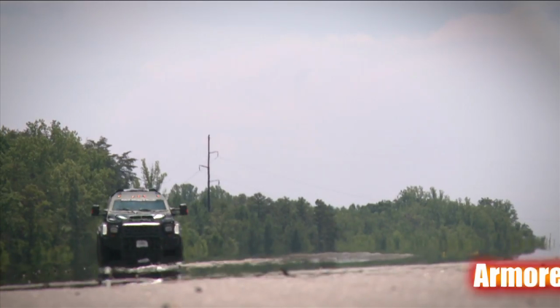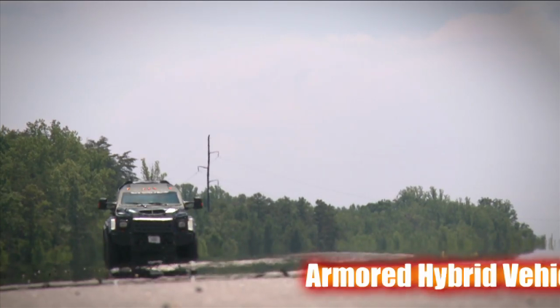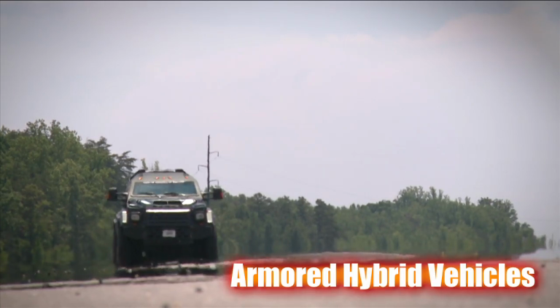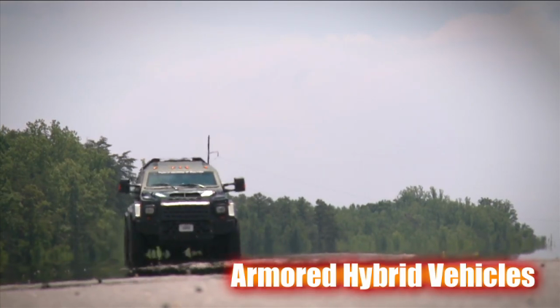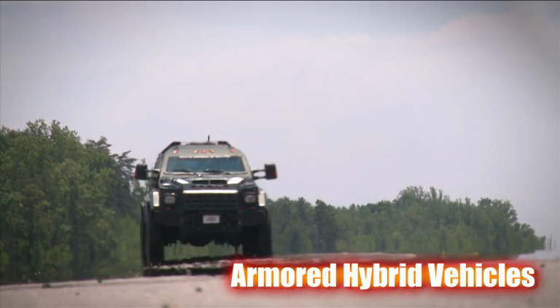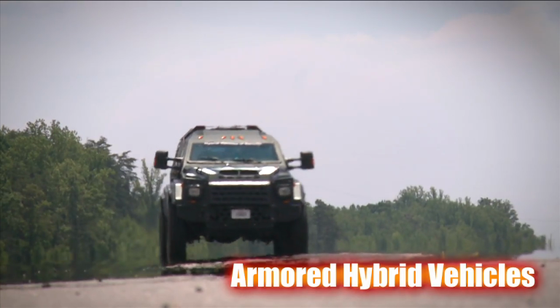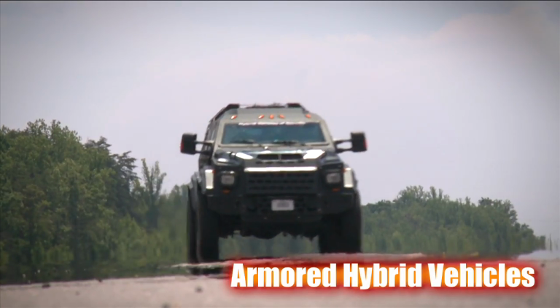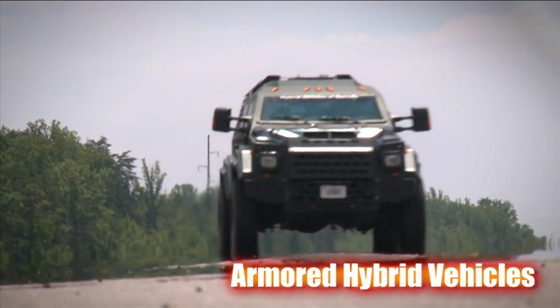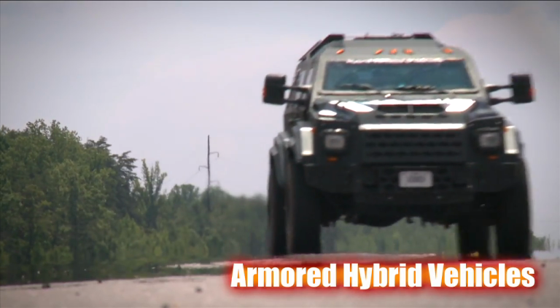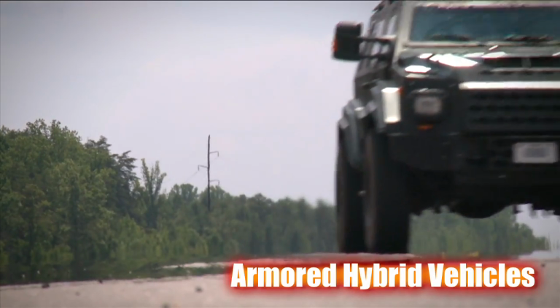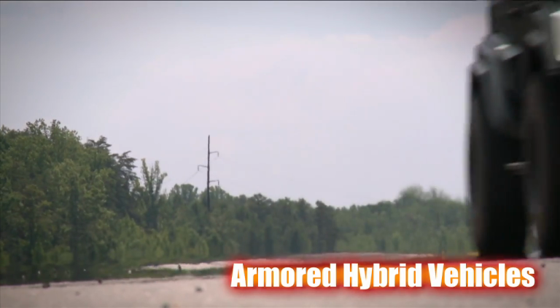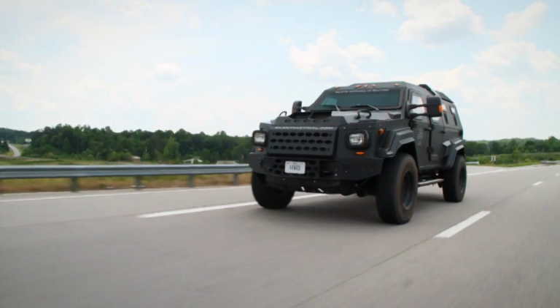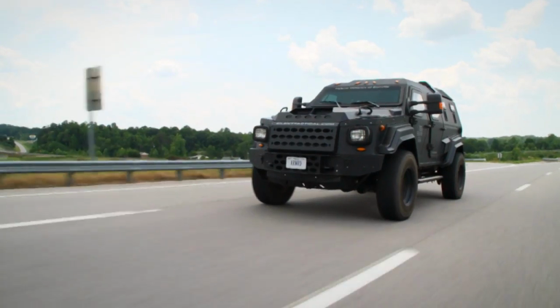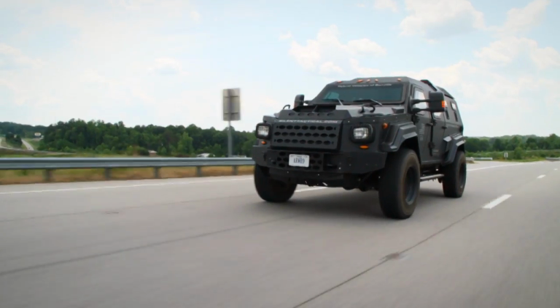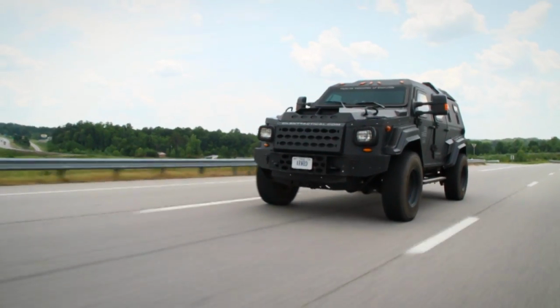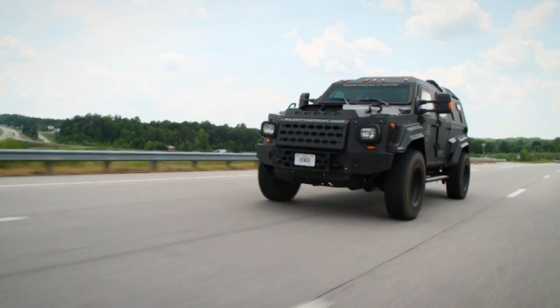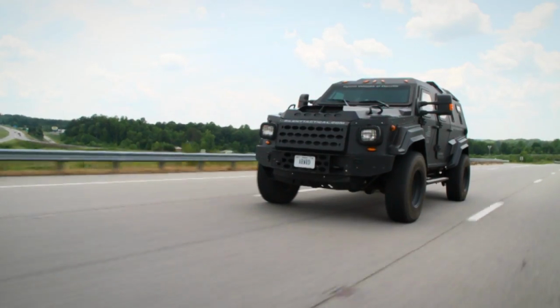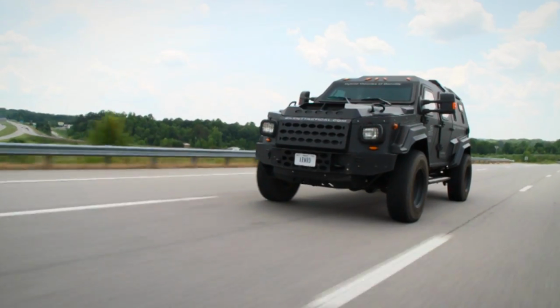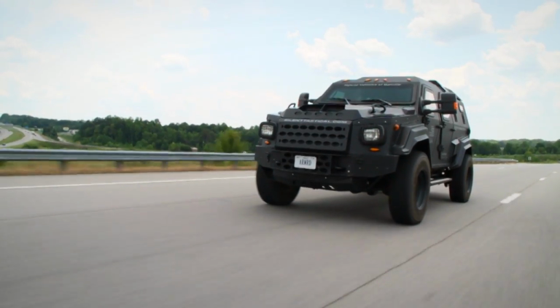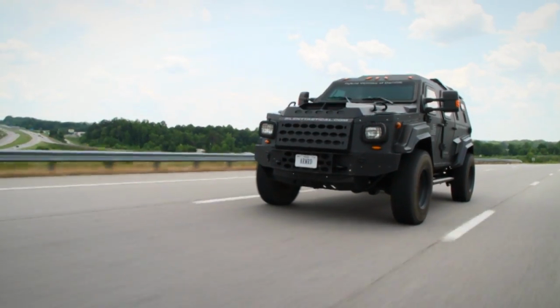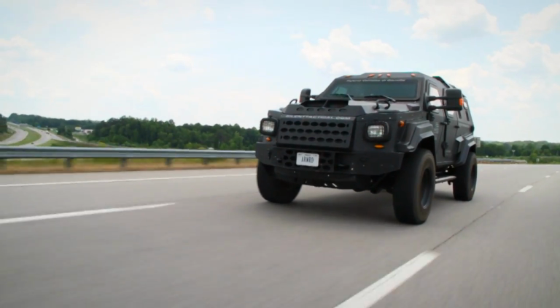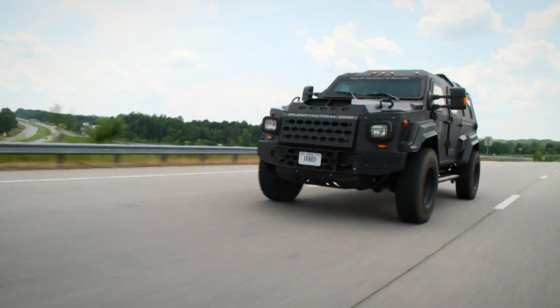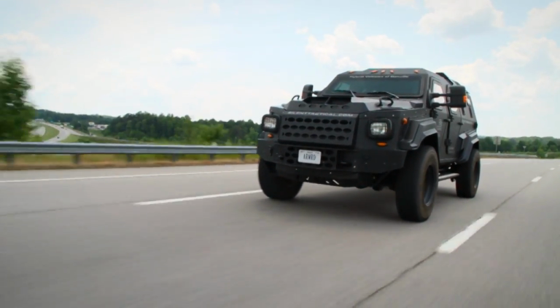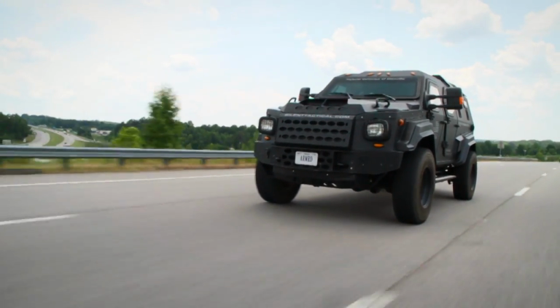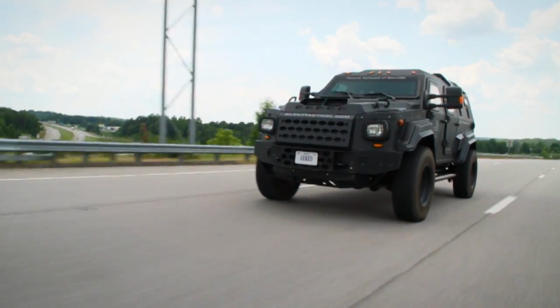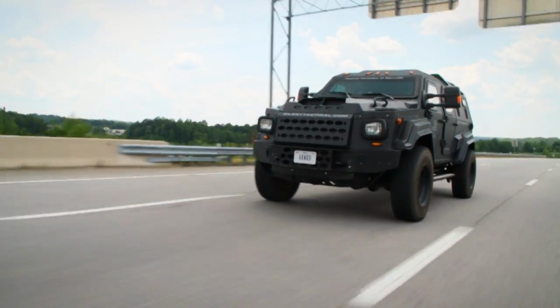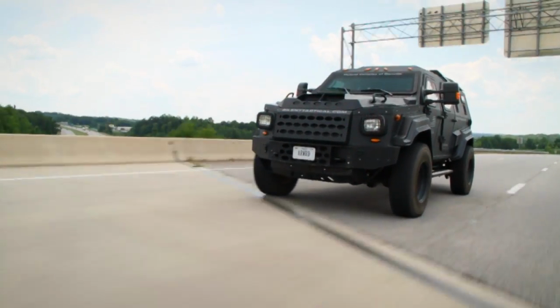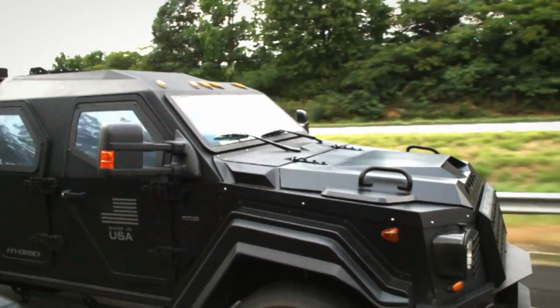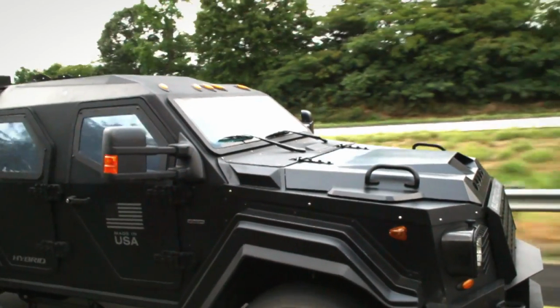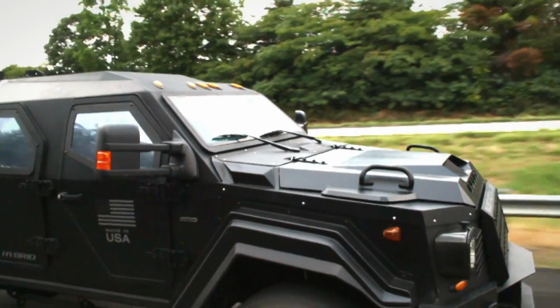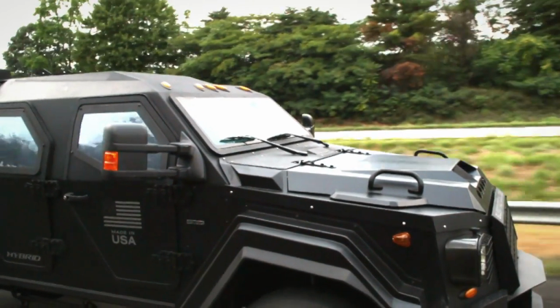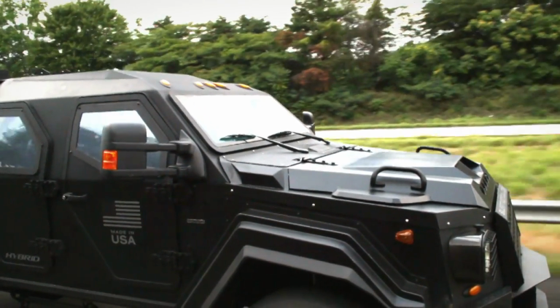This is one of the vehicles in our line of armored tactical units. It can be used for troops, it can be used for SWAT, border patrol, or multiple military purposes.